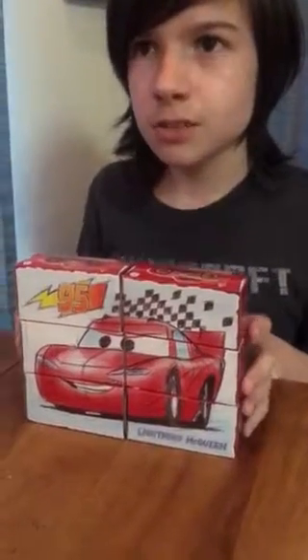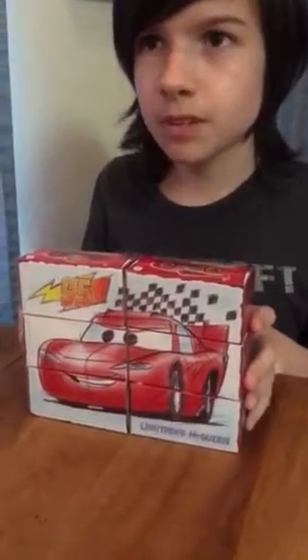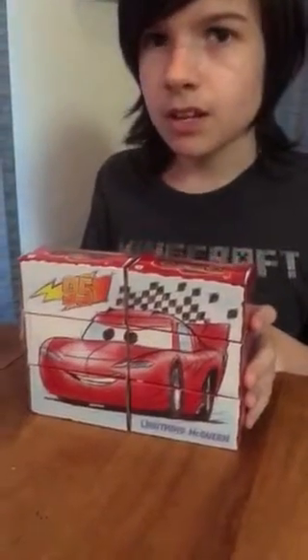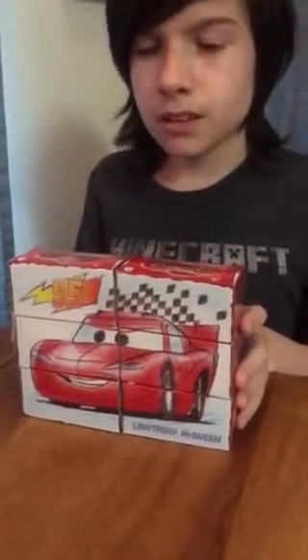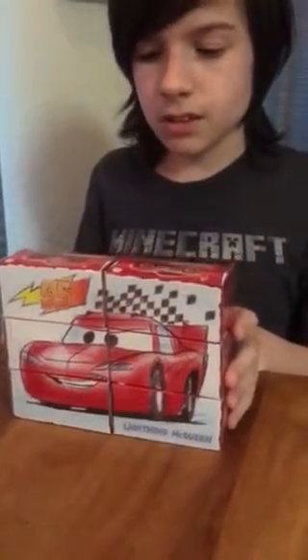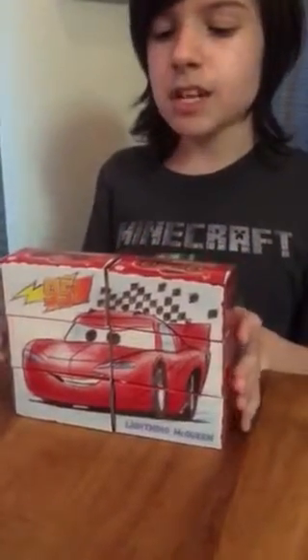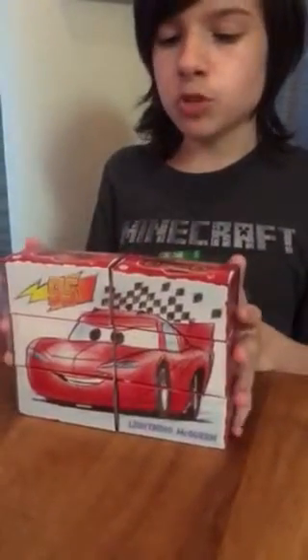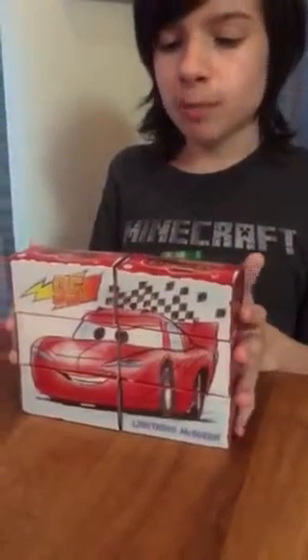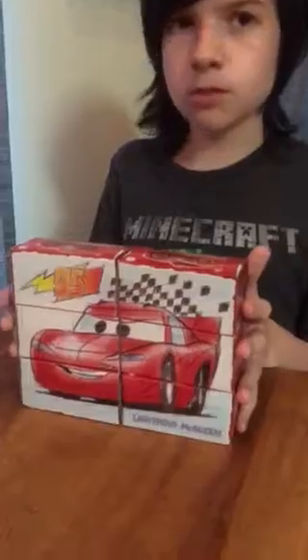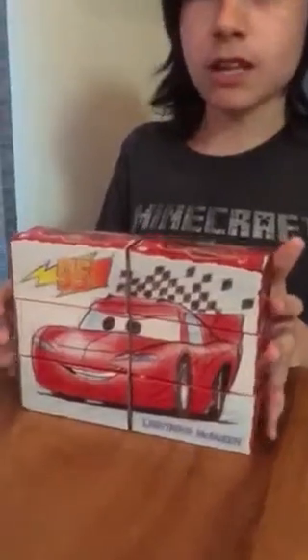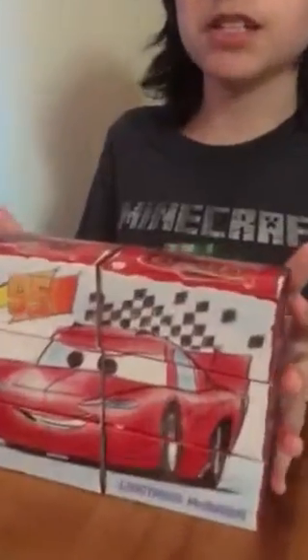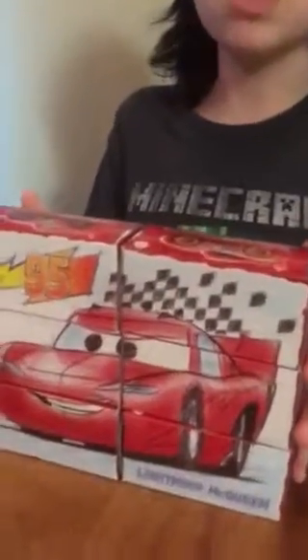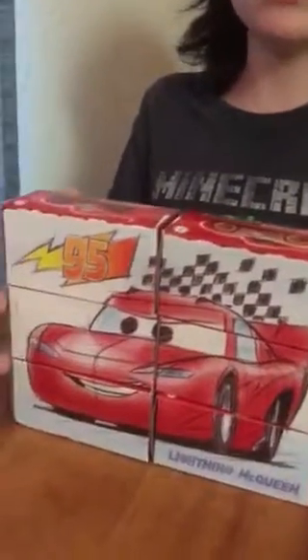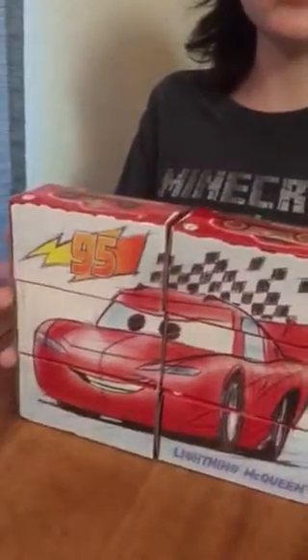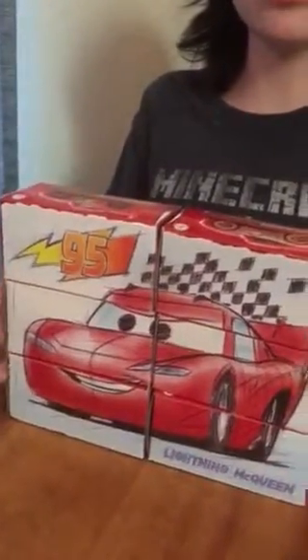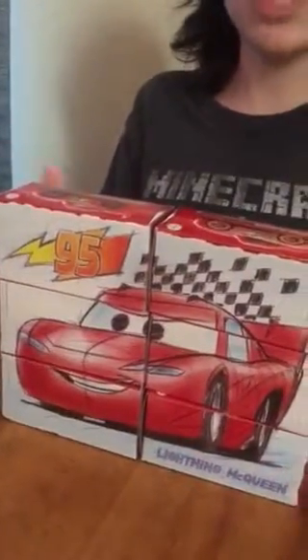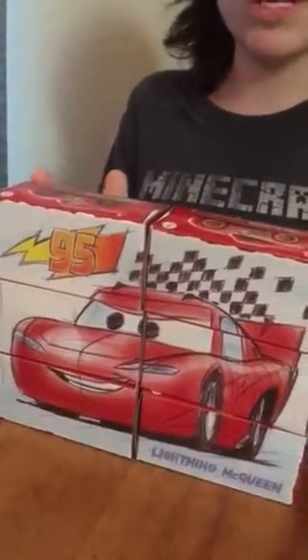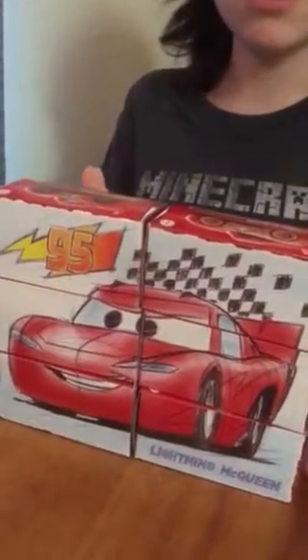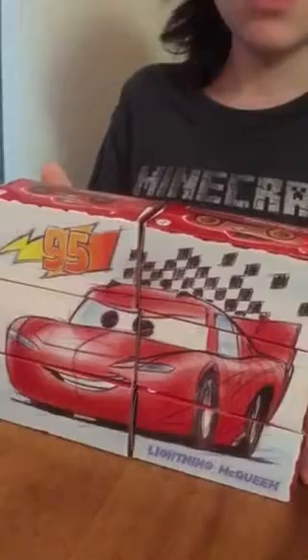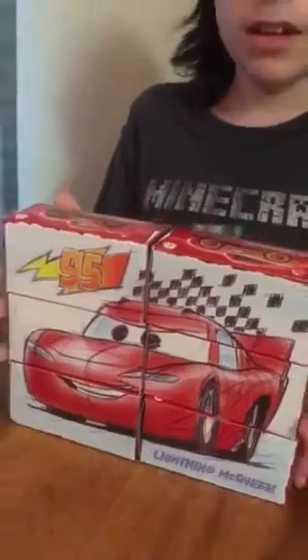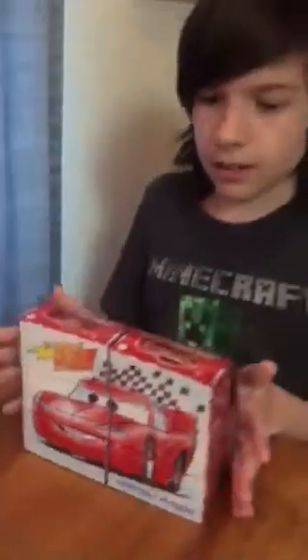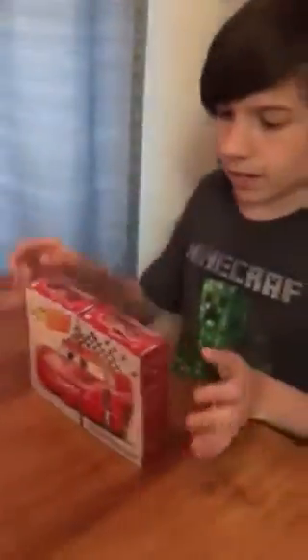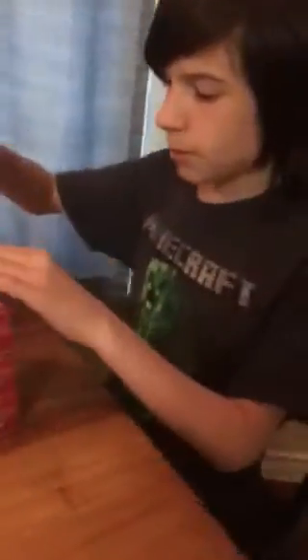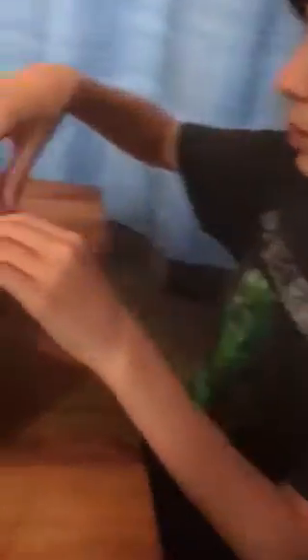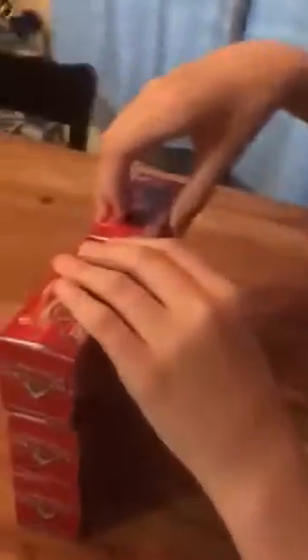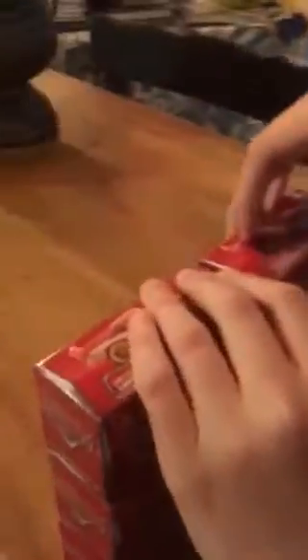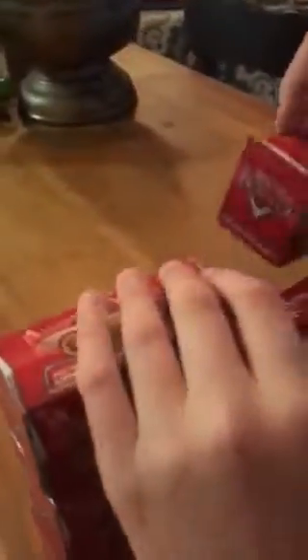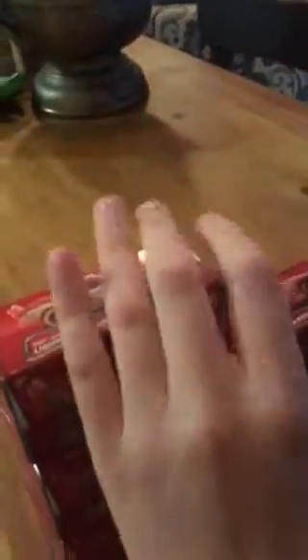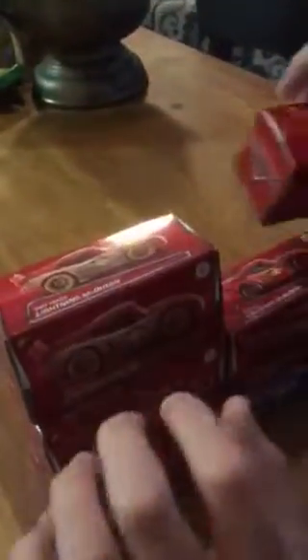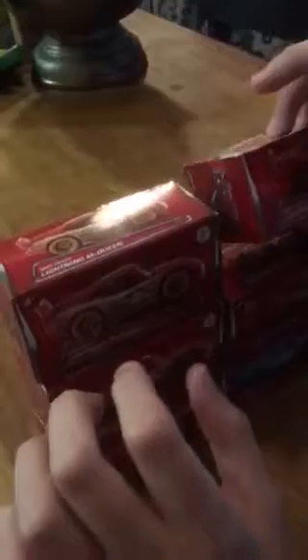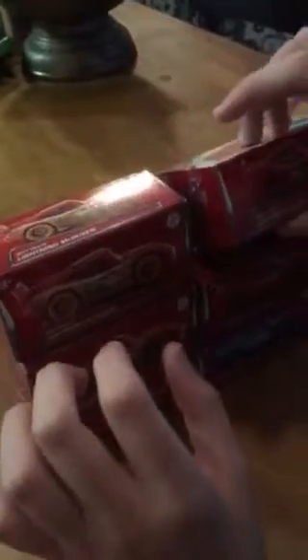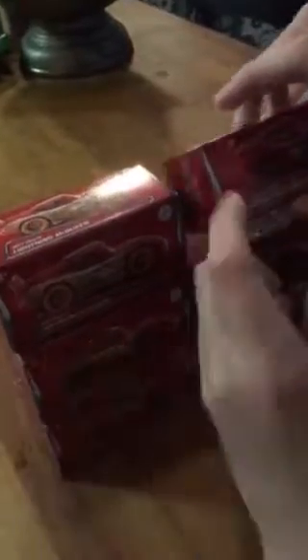This is a jigsaw puzzle that is an old behind-the-scenes picture of Lightning McQueen. And if you look behind, you'll see that there are some die-cast Lightning McQueens.